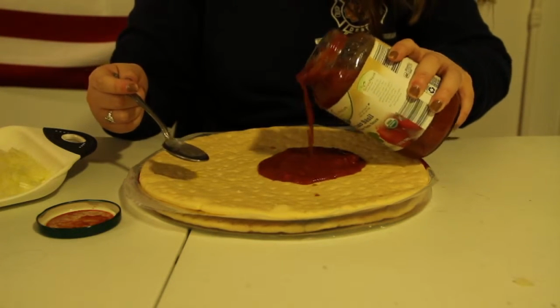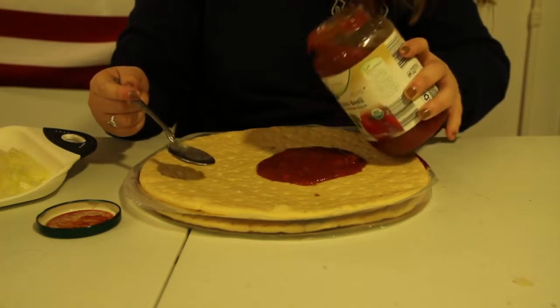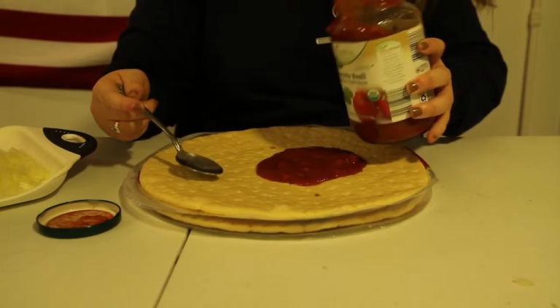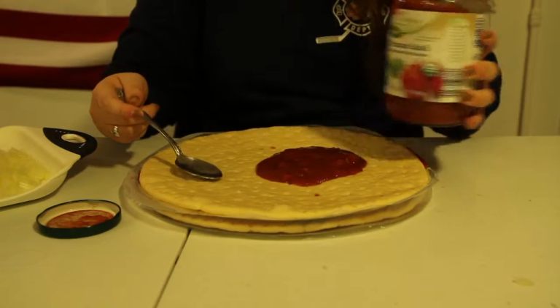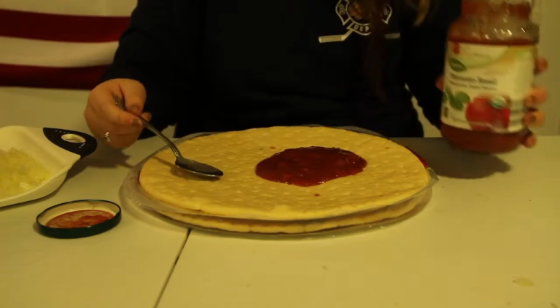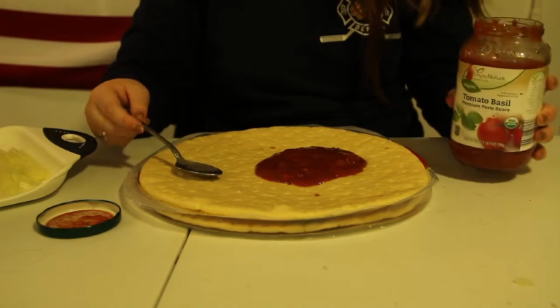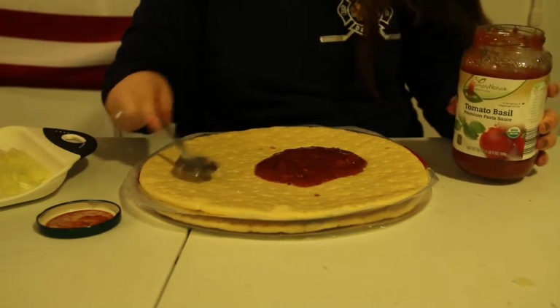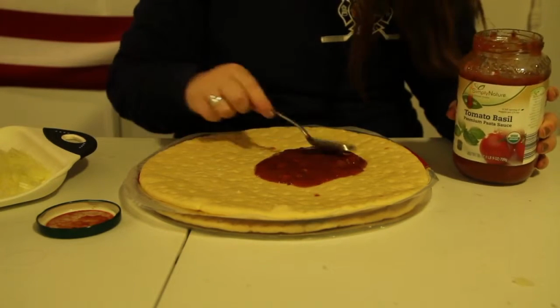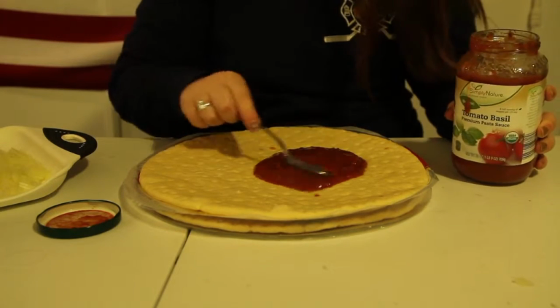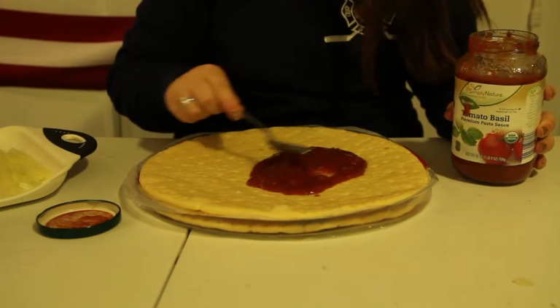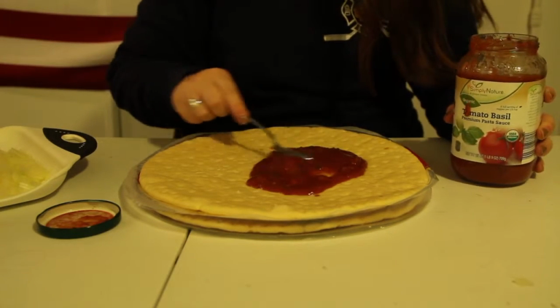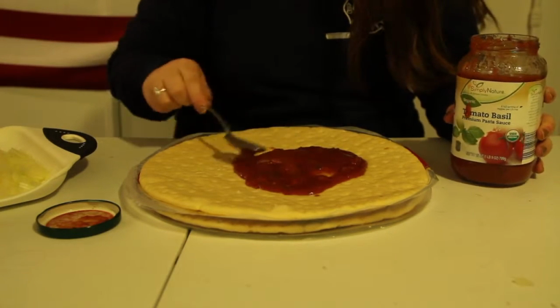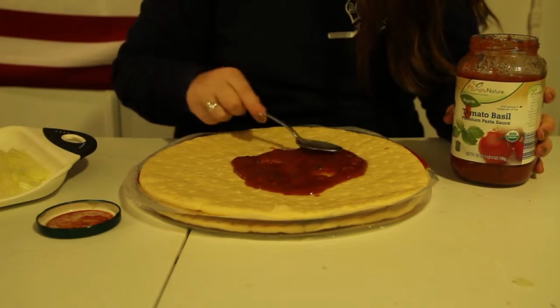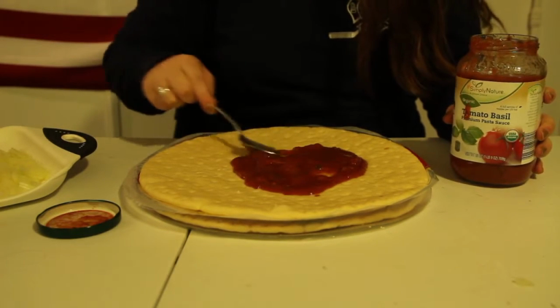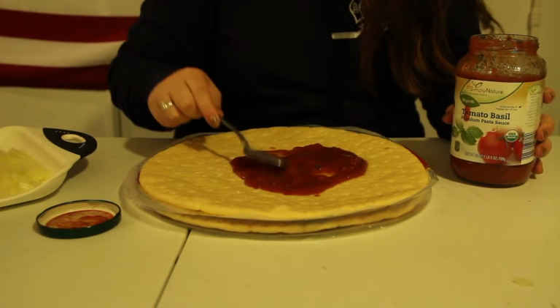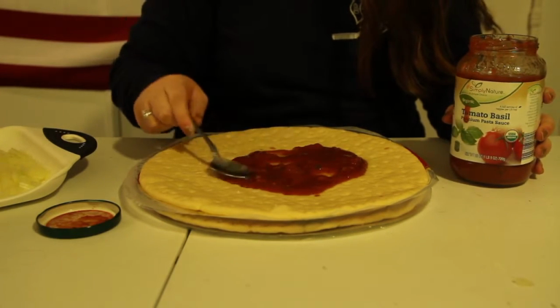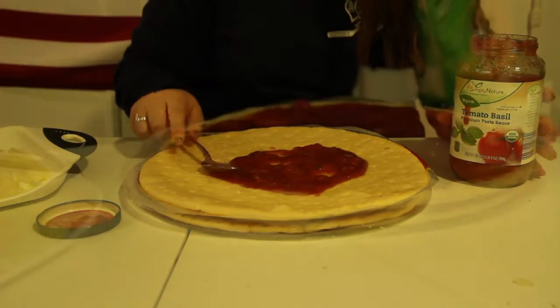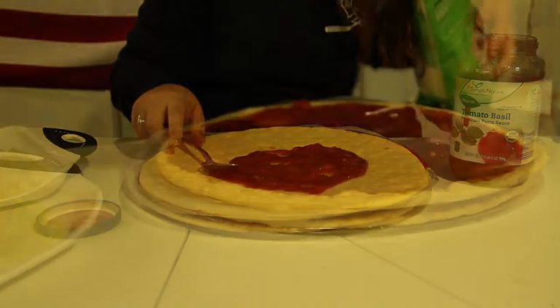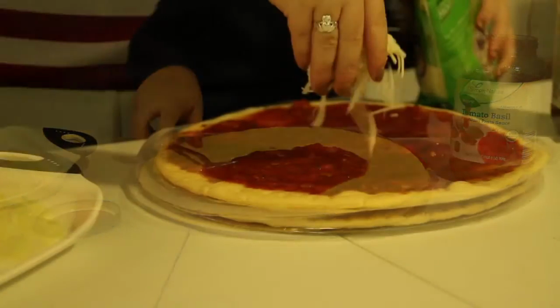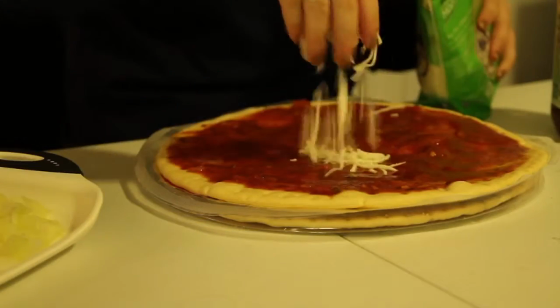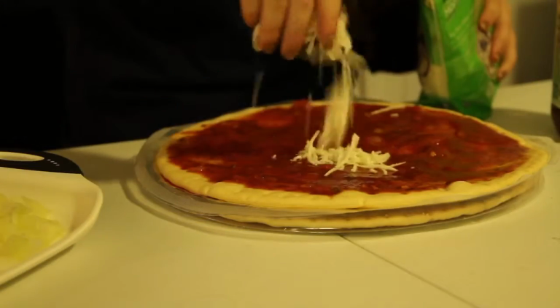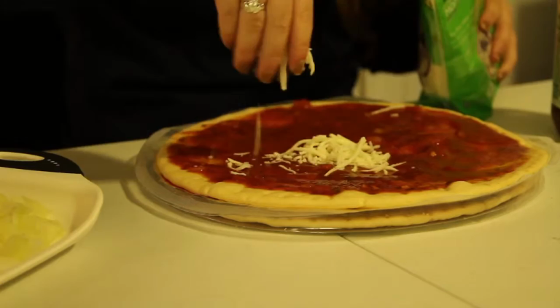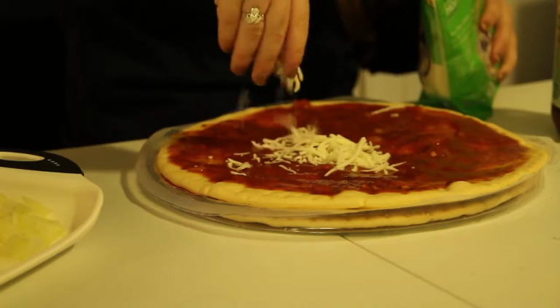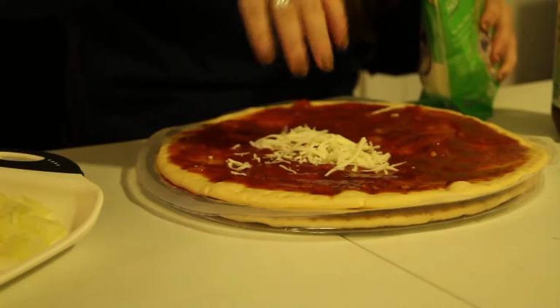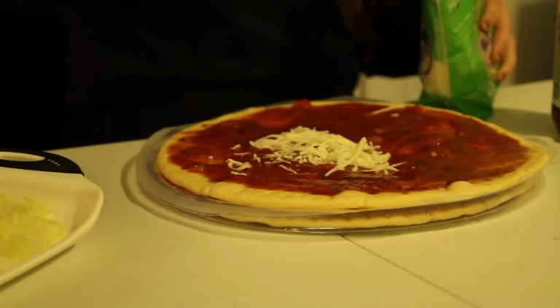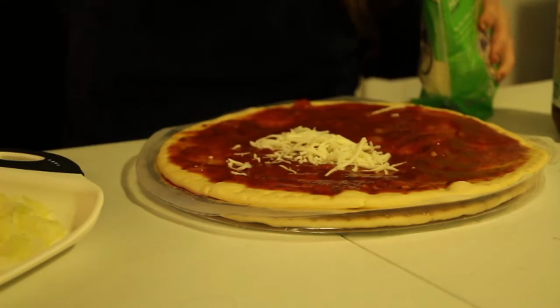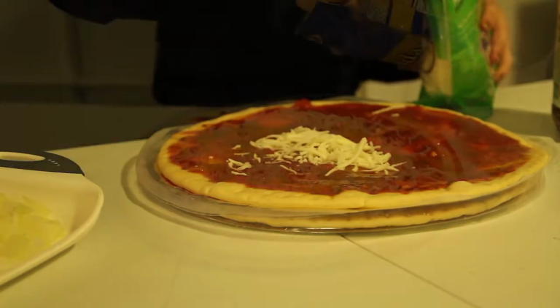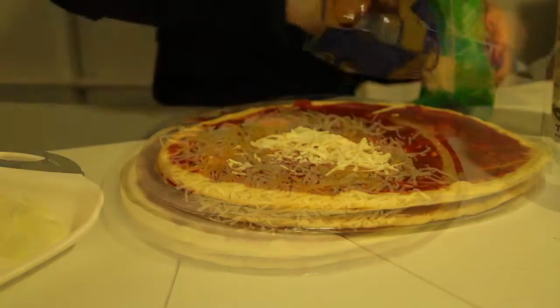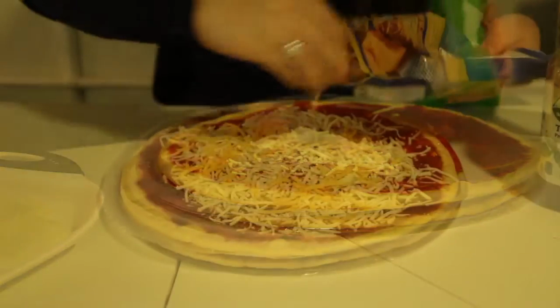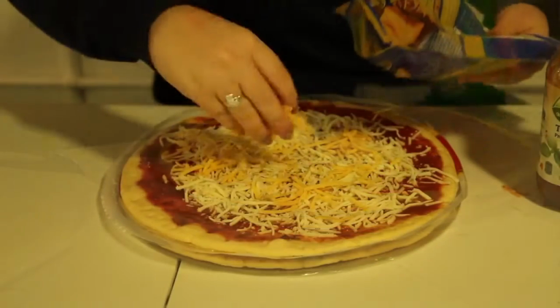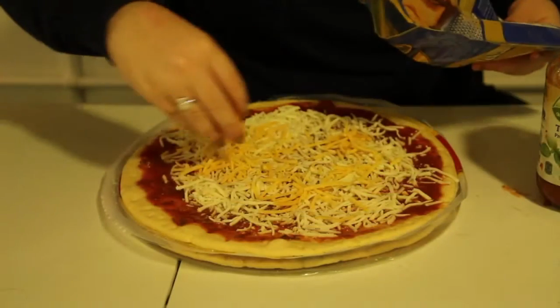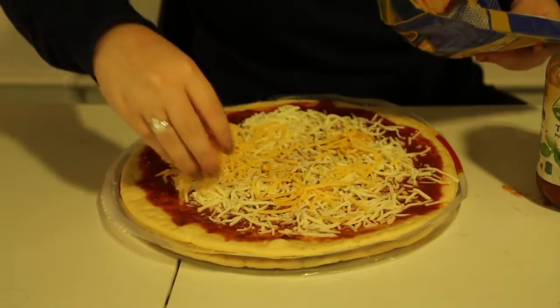Pour the sauce evenly onto the pizza crust. Now add the cheese. For my pizza, I'll be adding both mozzarella and cheddar cheese.